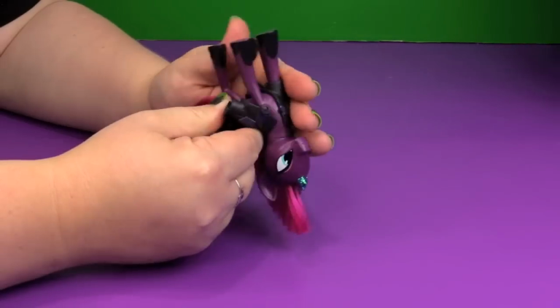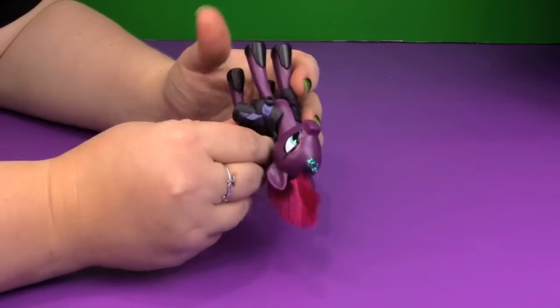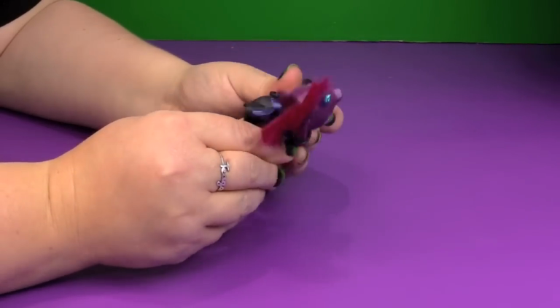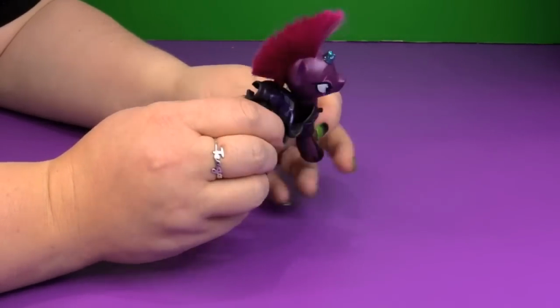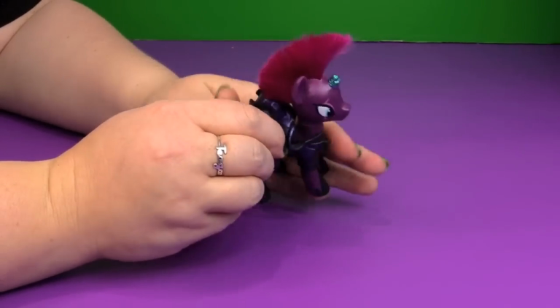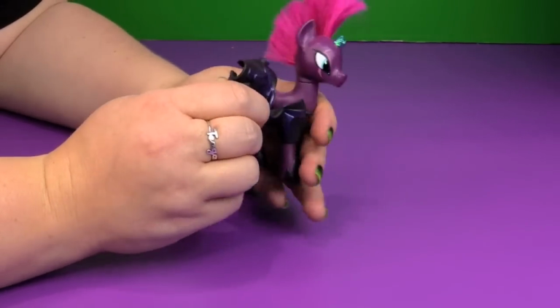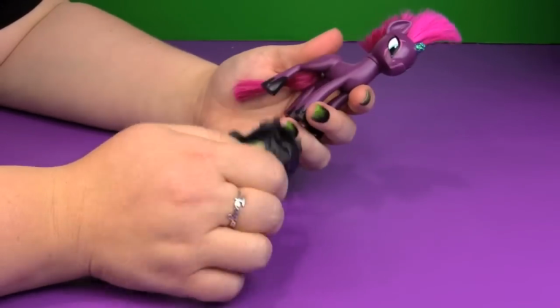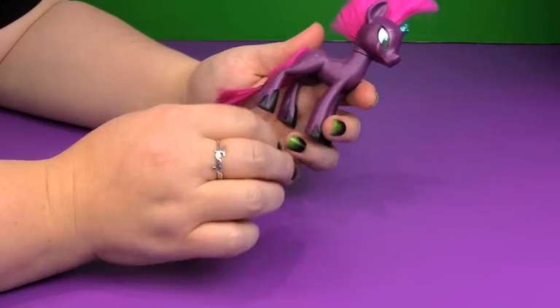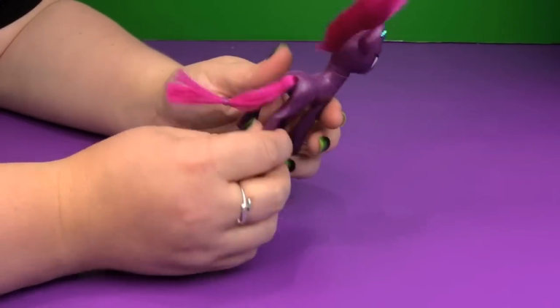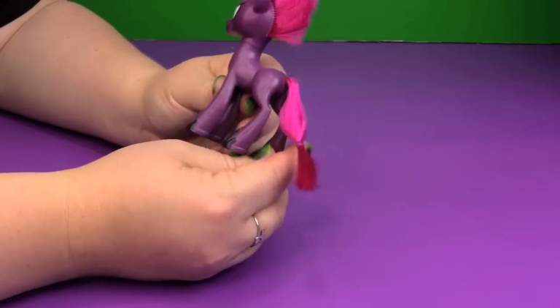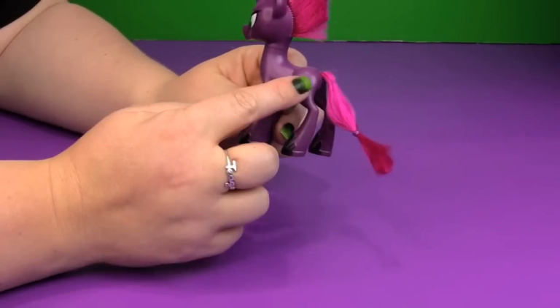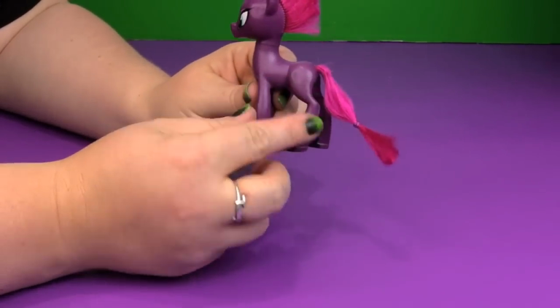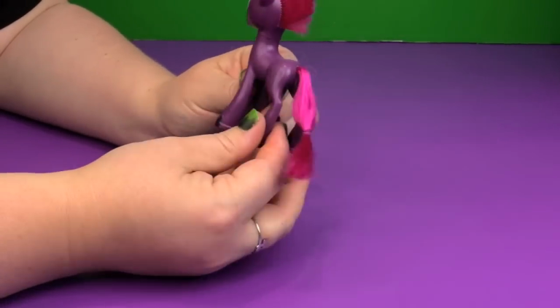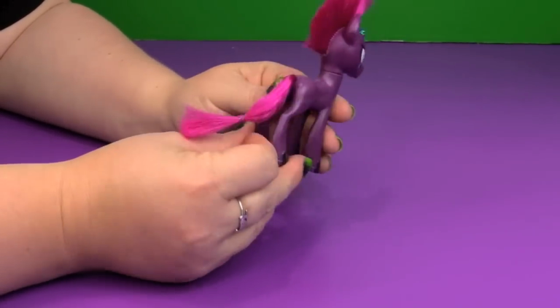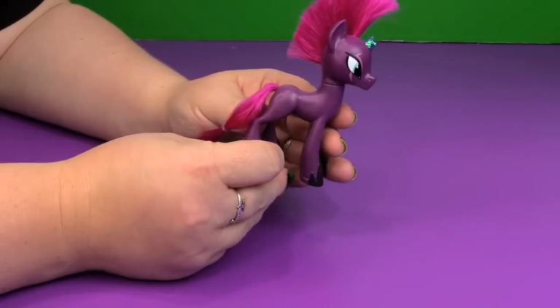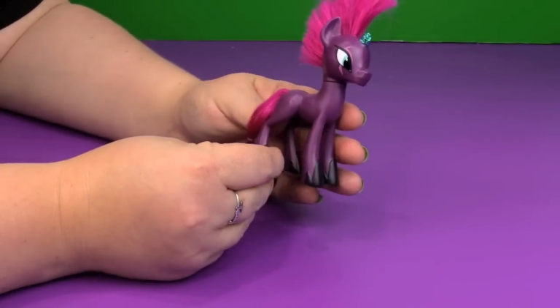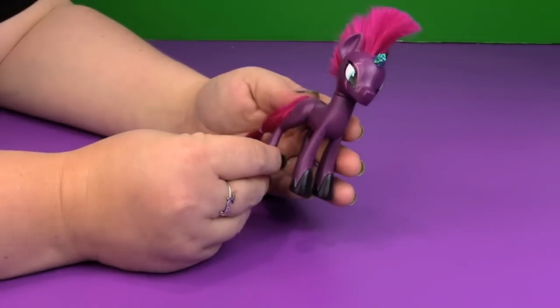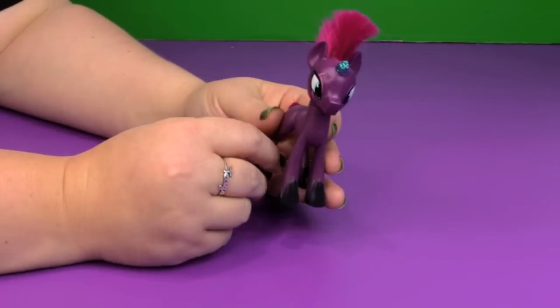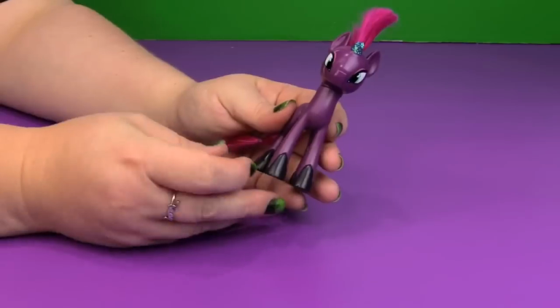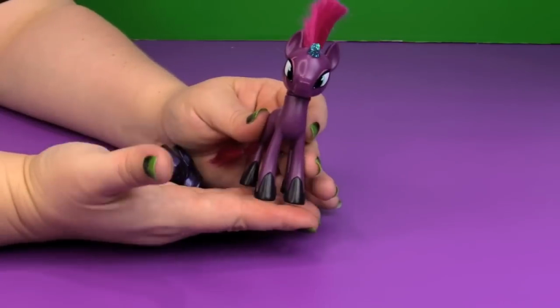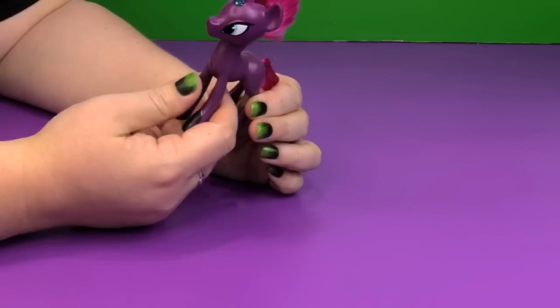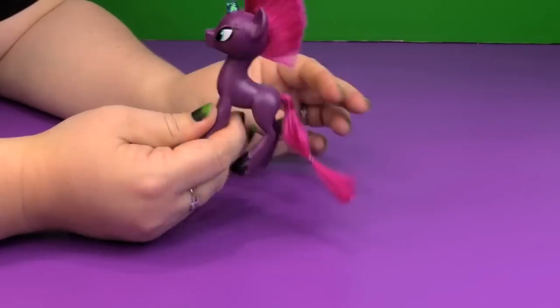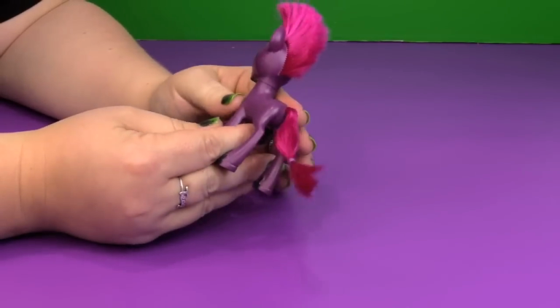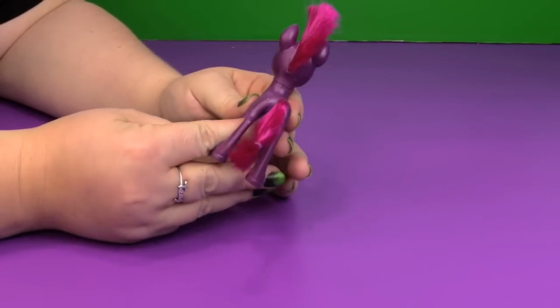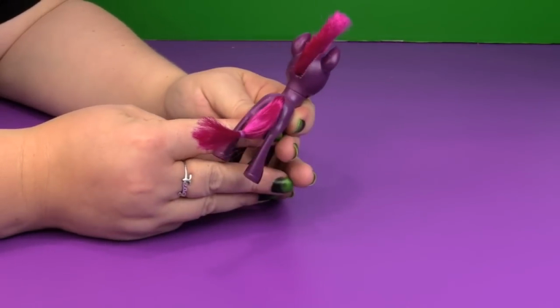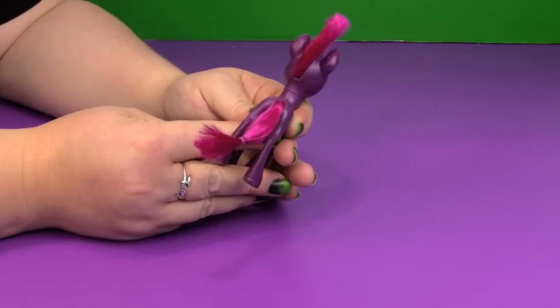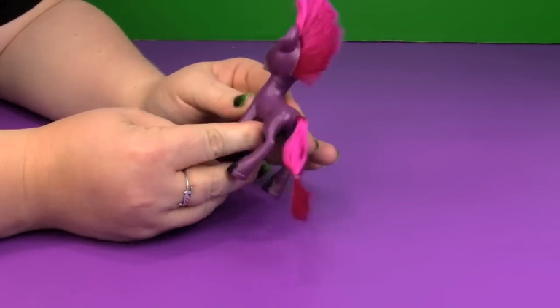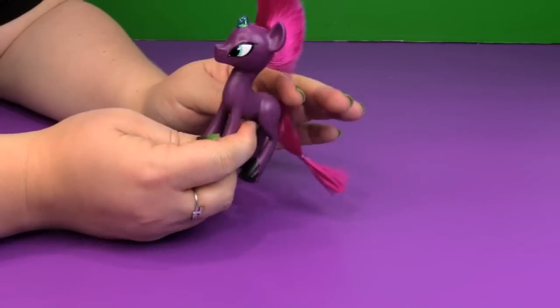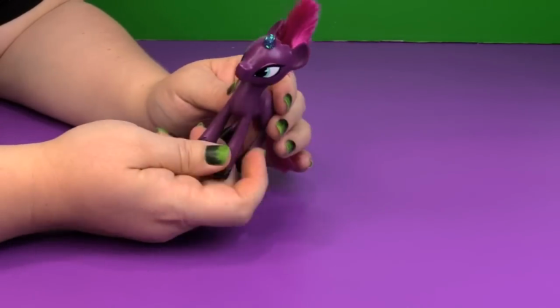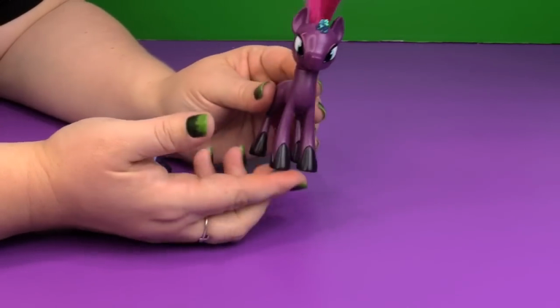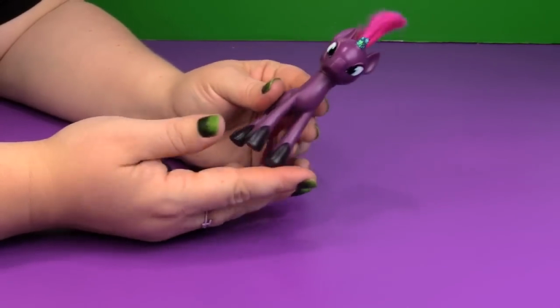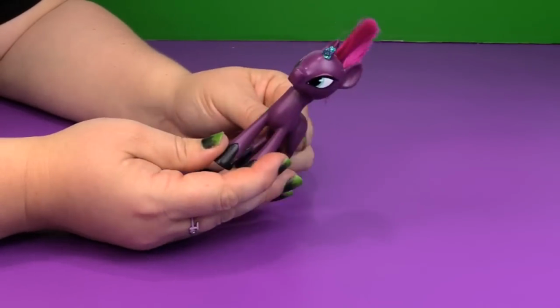You can take her armor off! Can you see her cutie mark? No — there's no cutie mark. Fail! They totally should have done that. I'm disappointed.